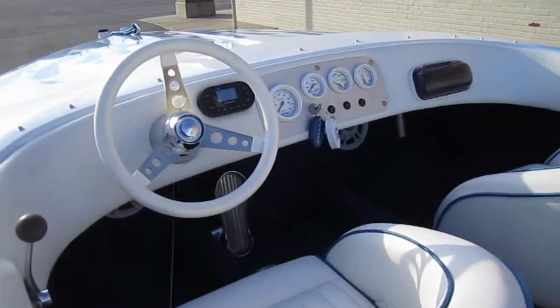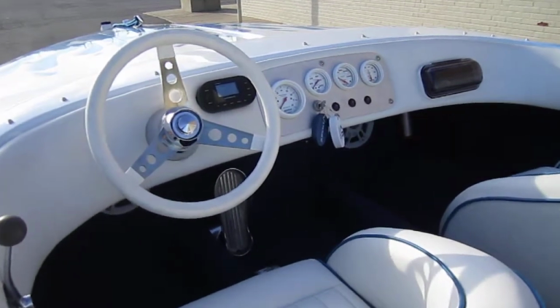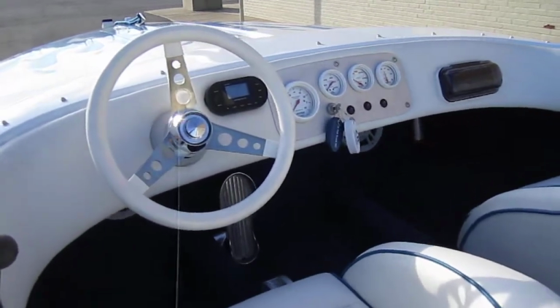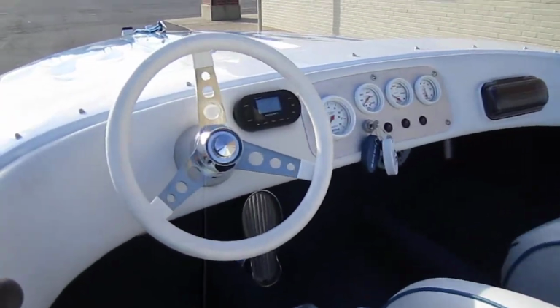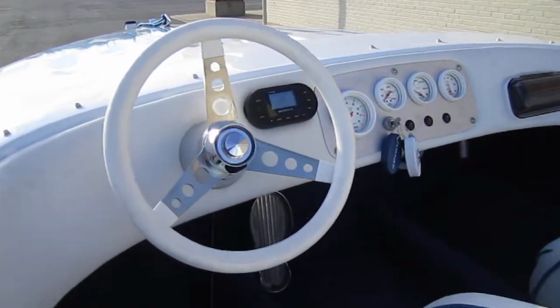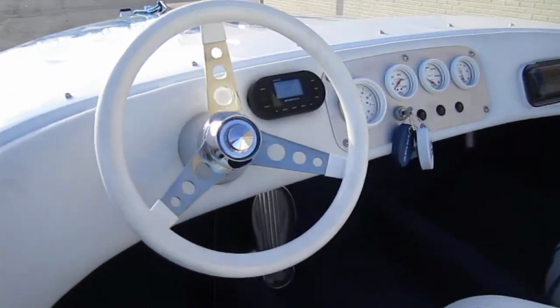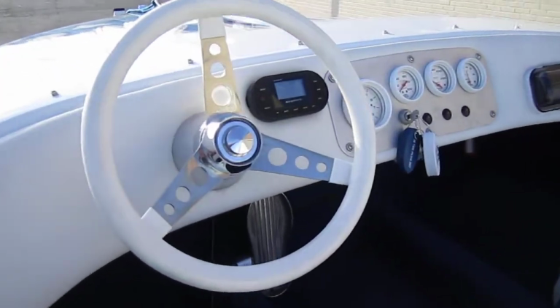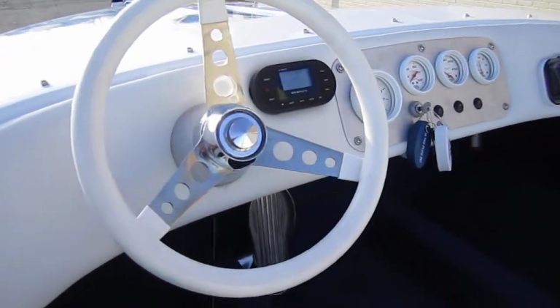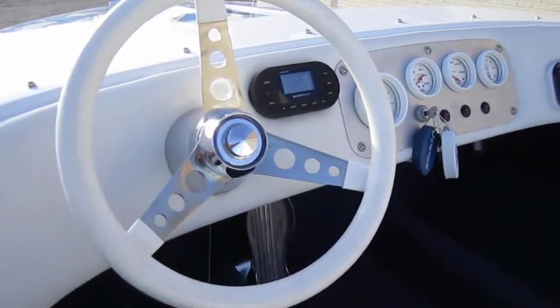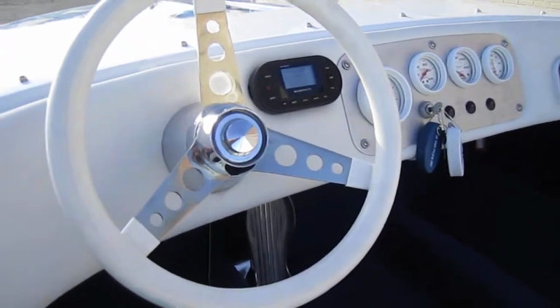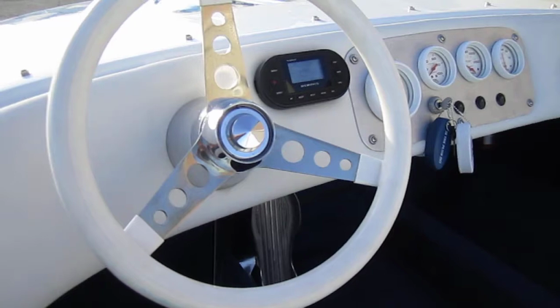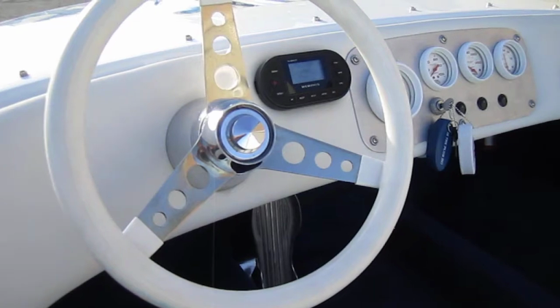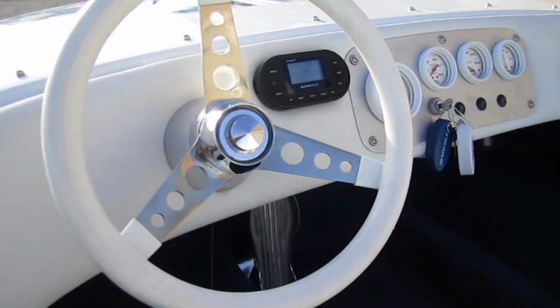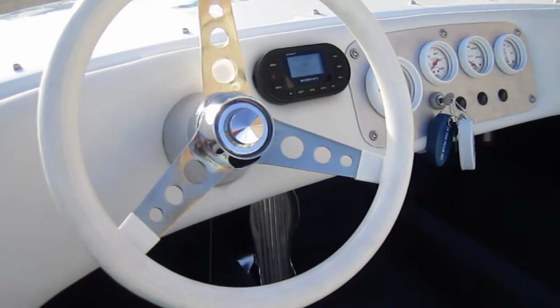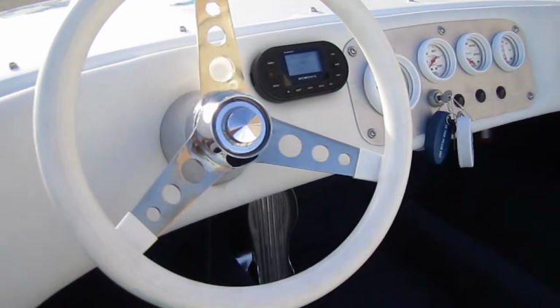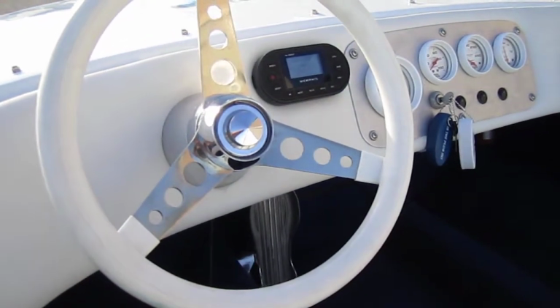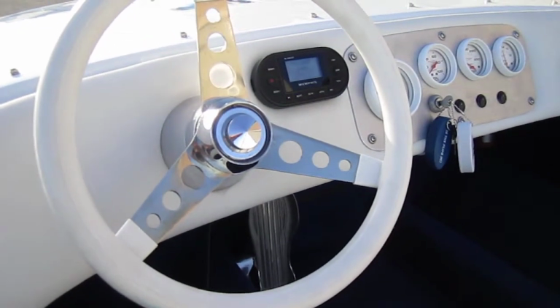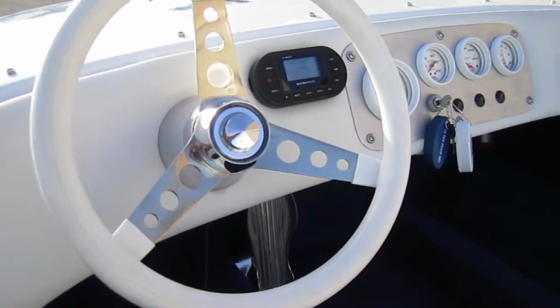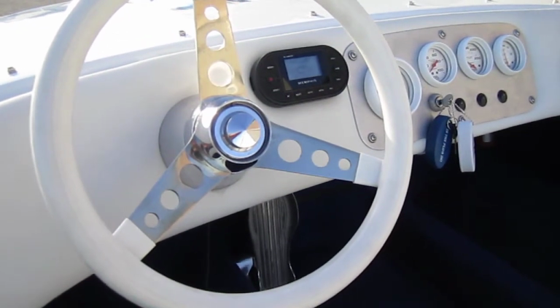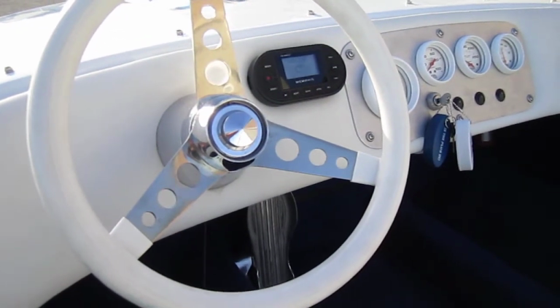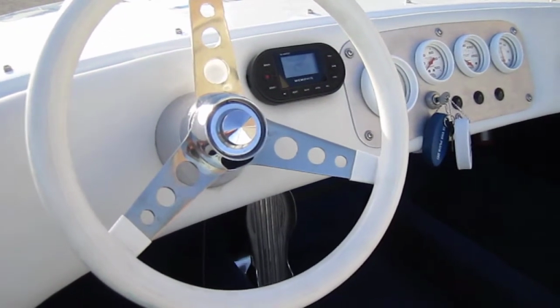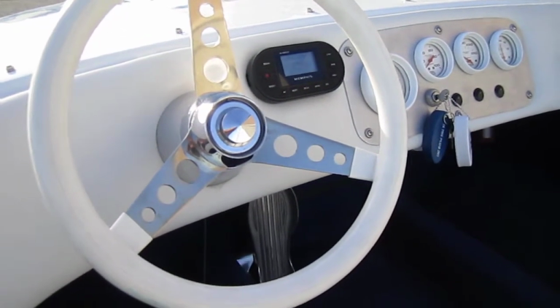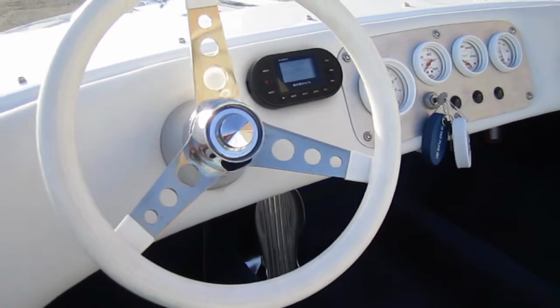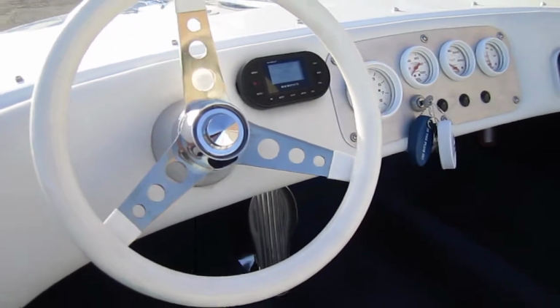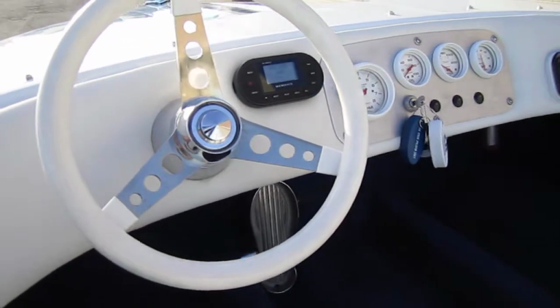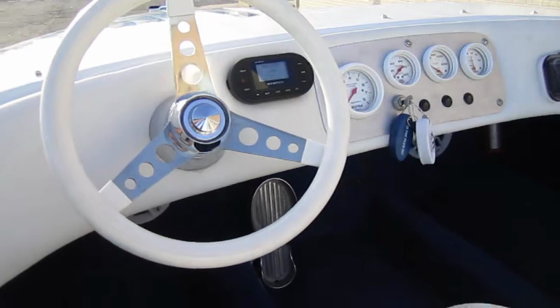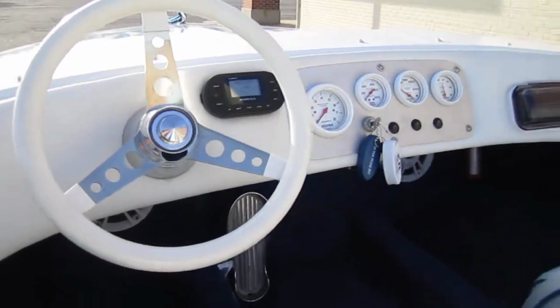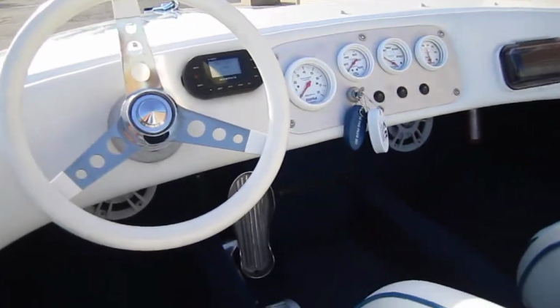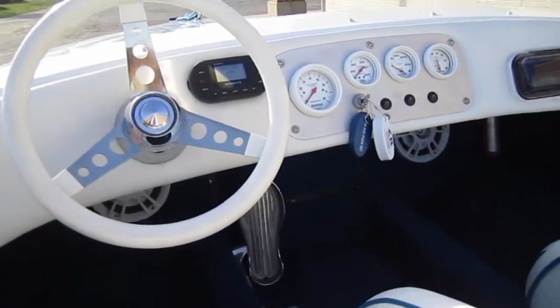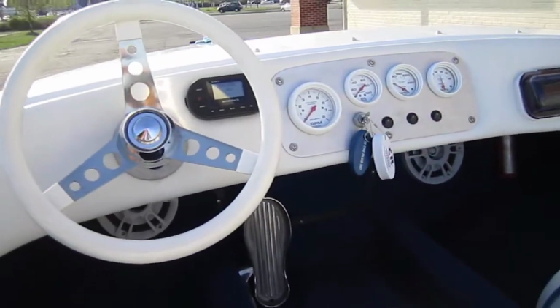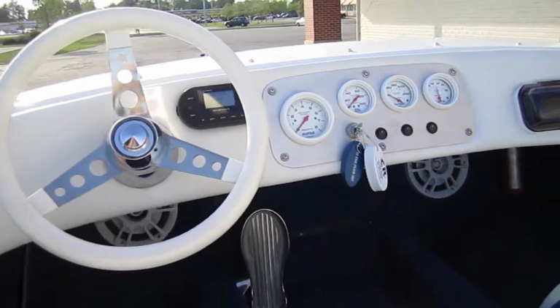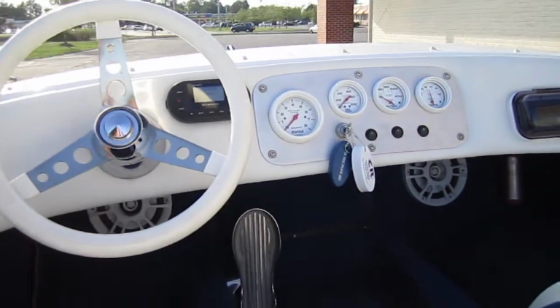We installed the Memphis waterproof hideaway head unit system. We also added a 4-channel amplifier.